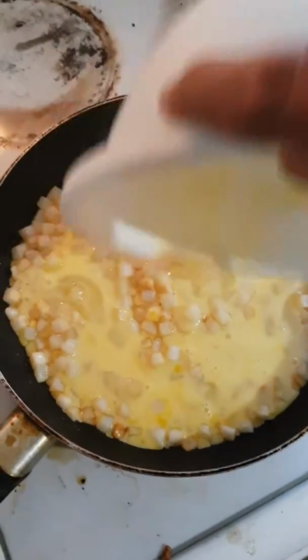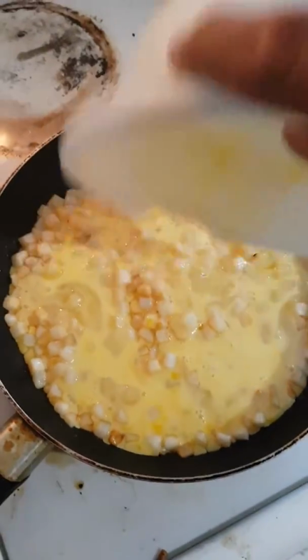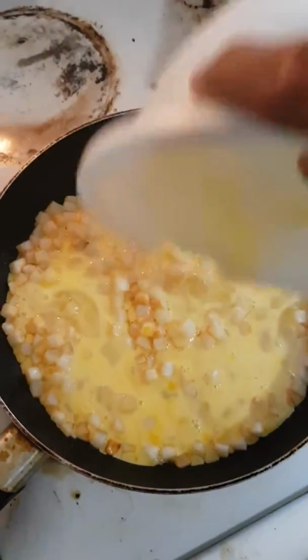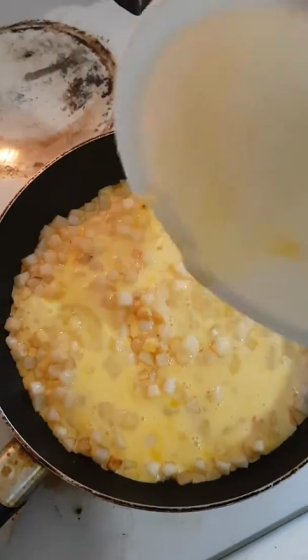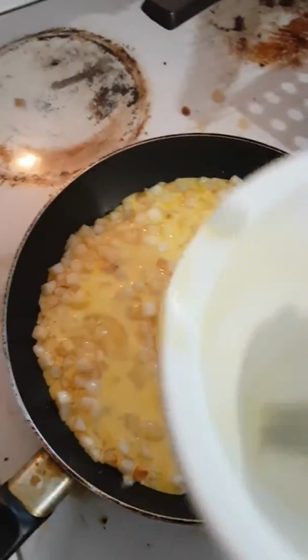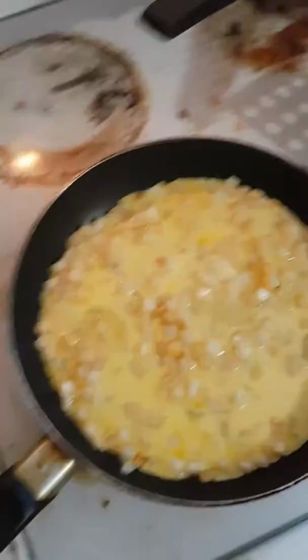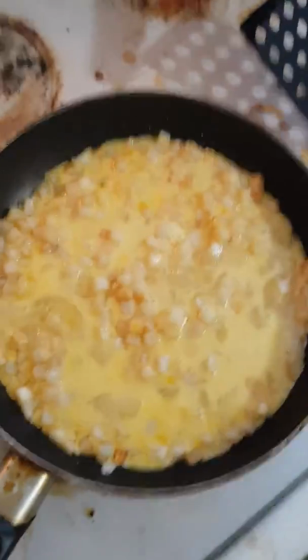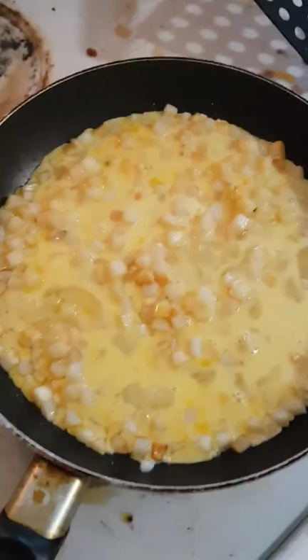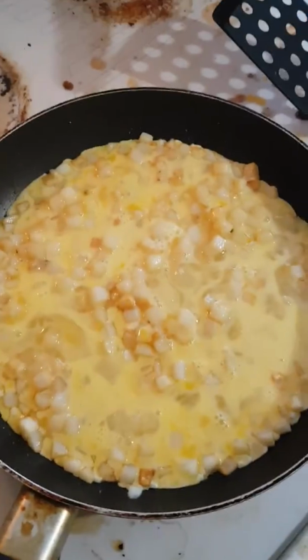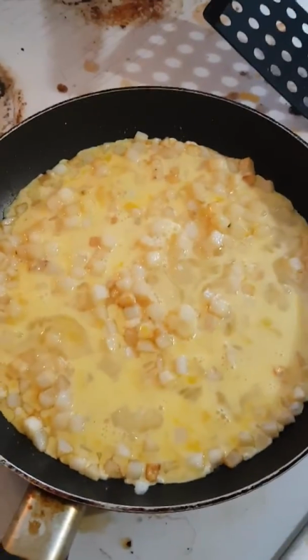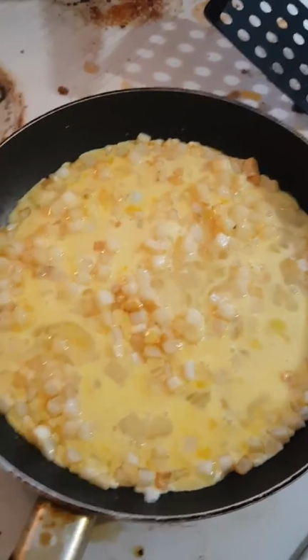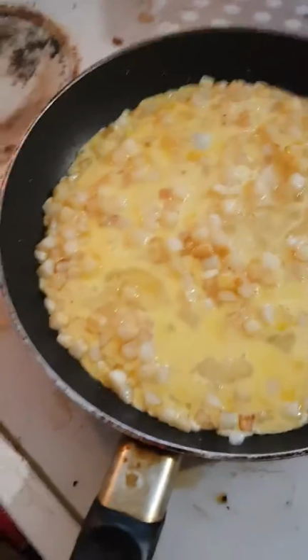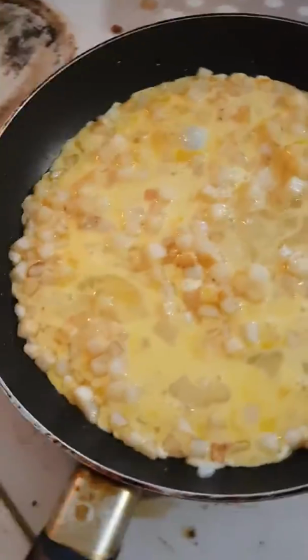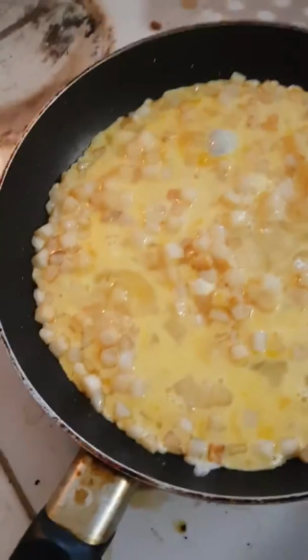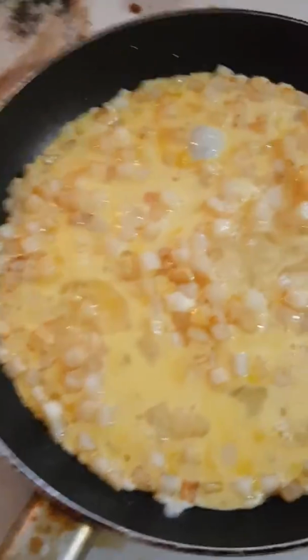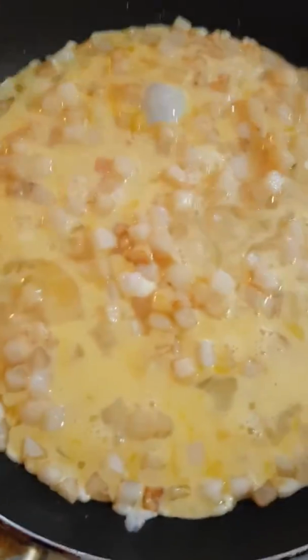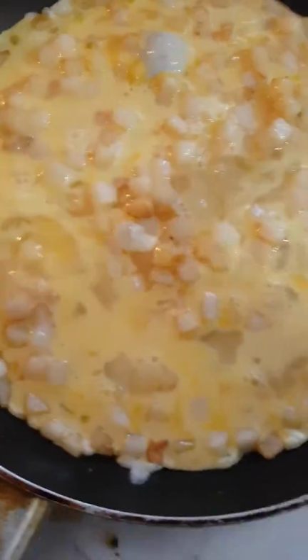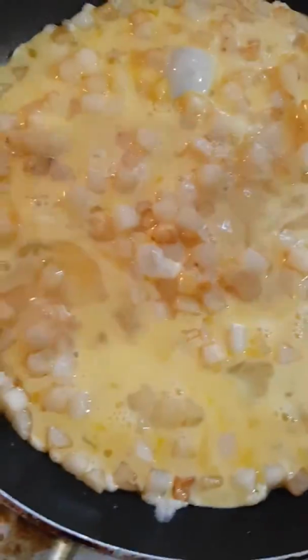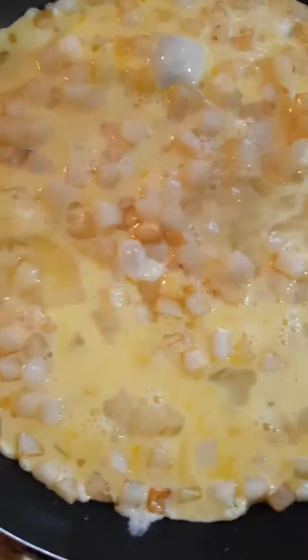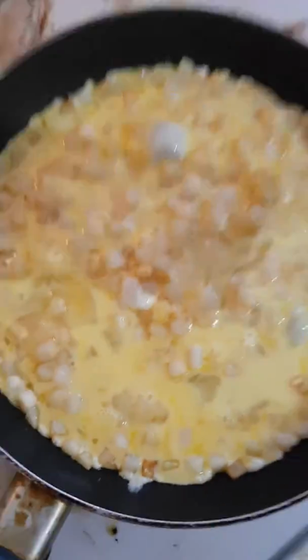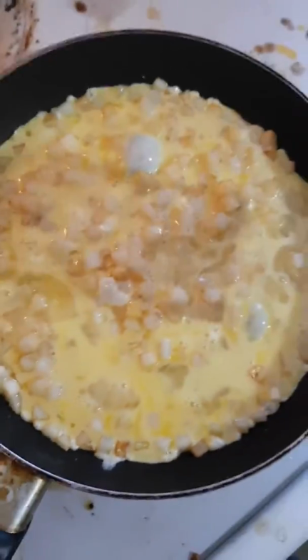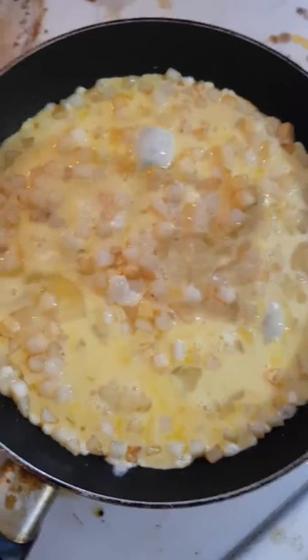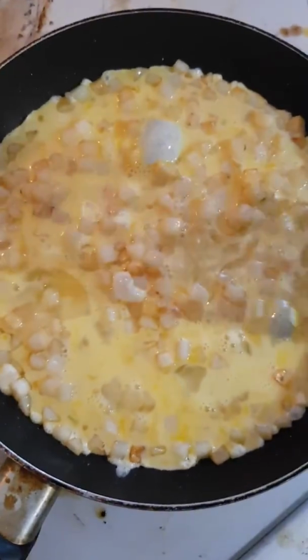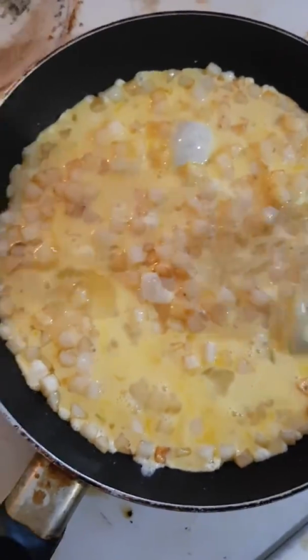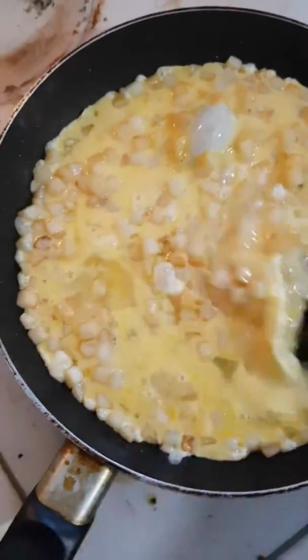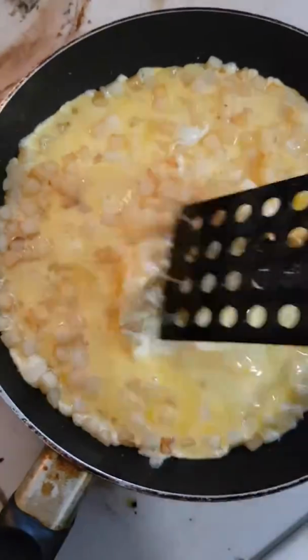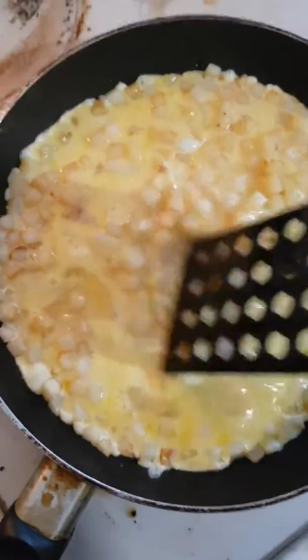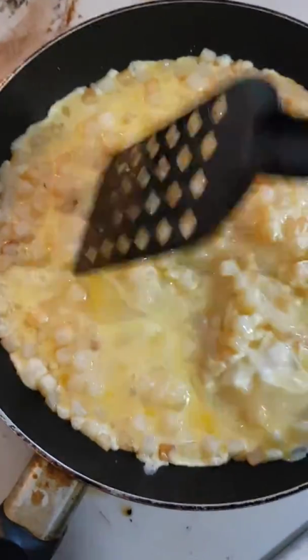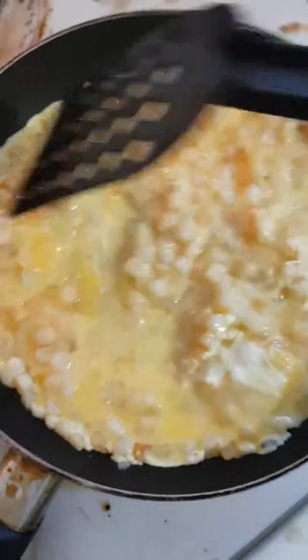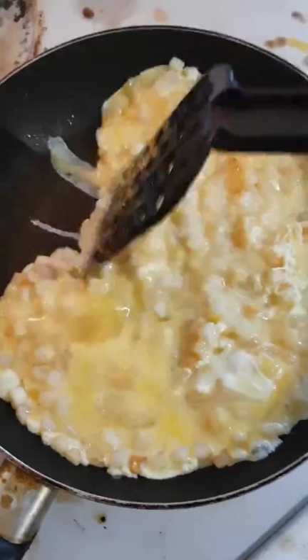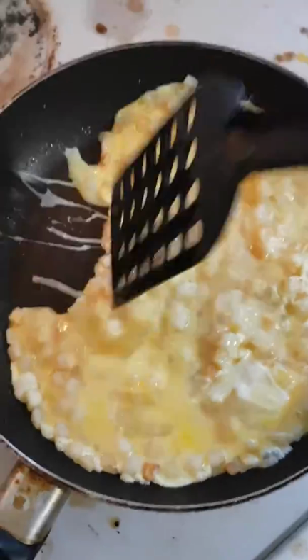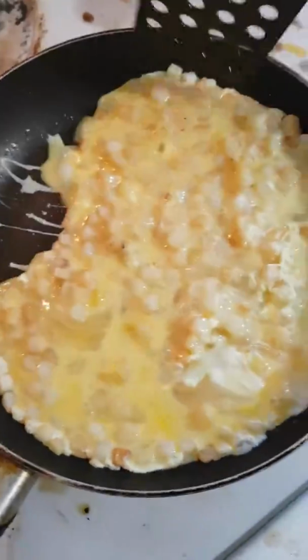The heat is usually like high, but sometimes I turn it low. Now you just keep mixing it.